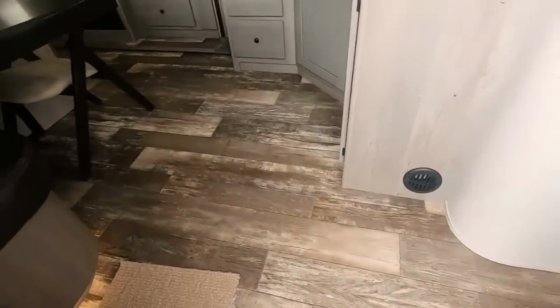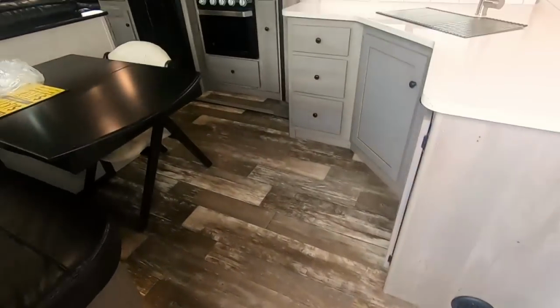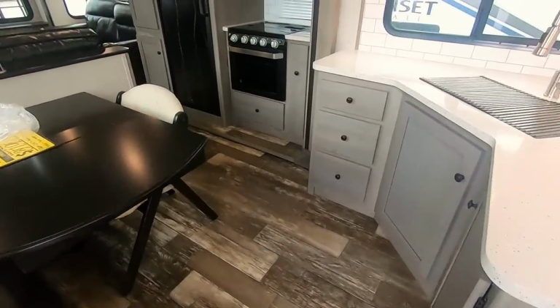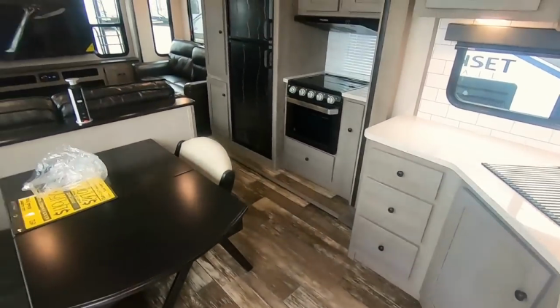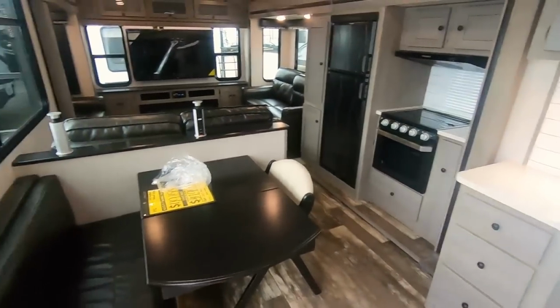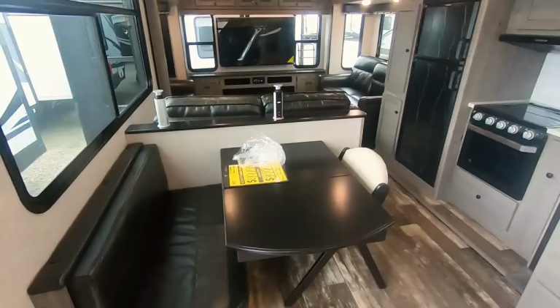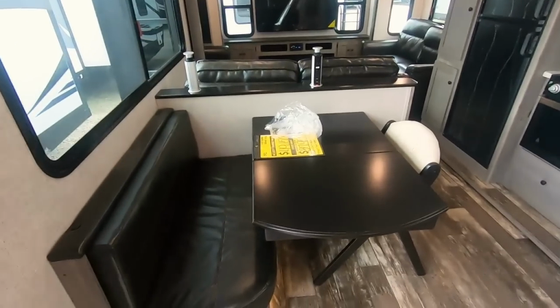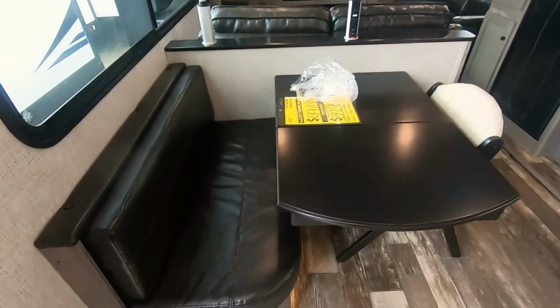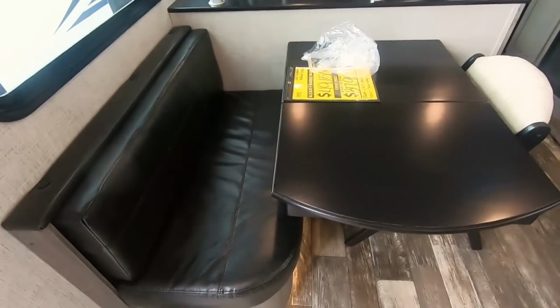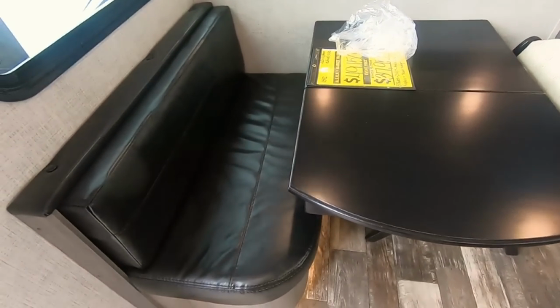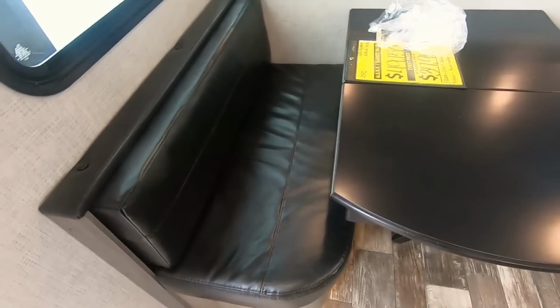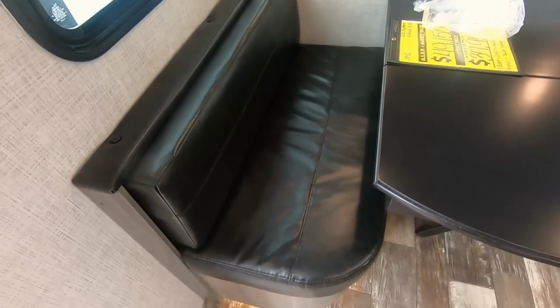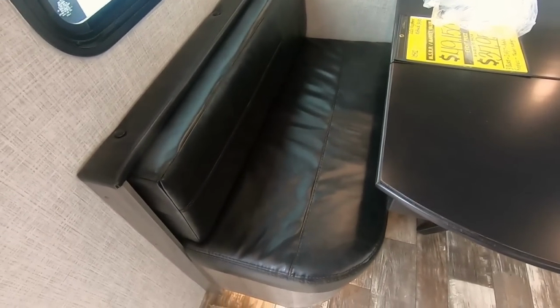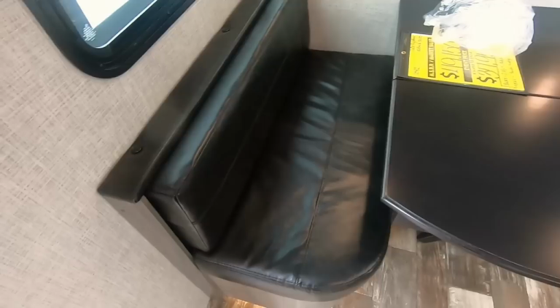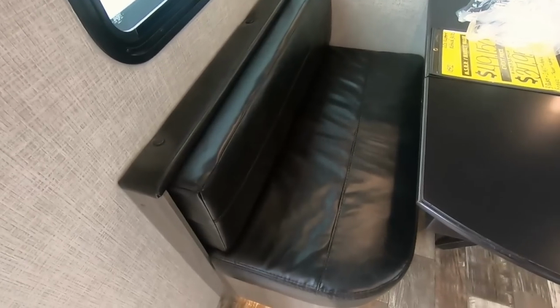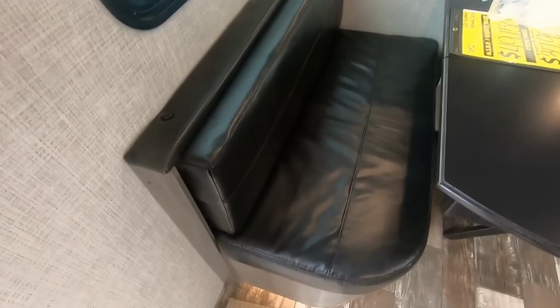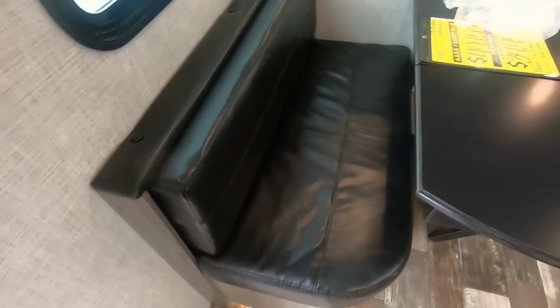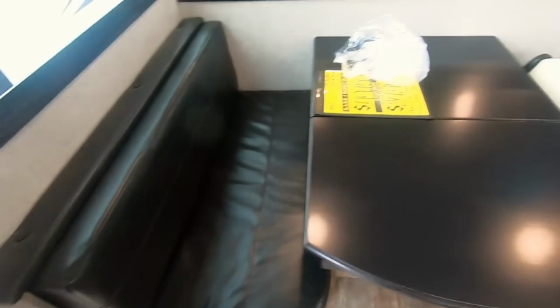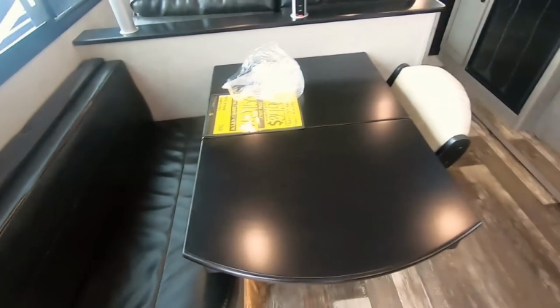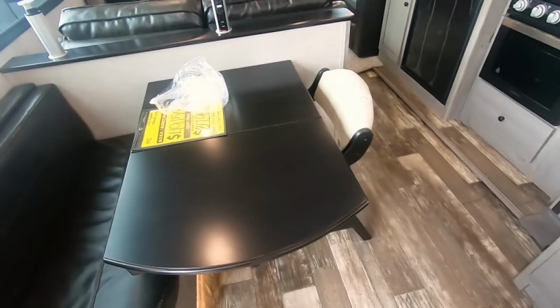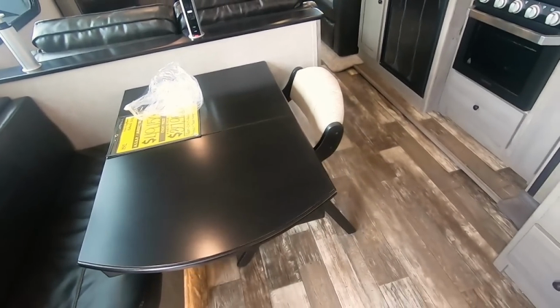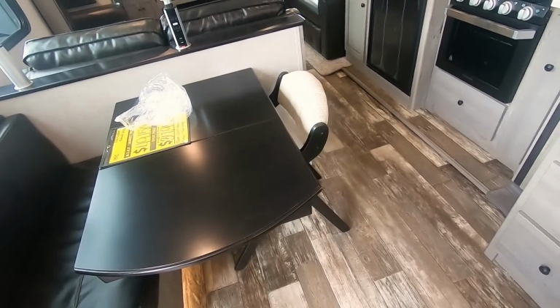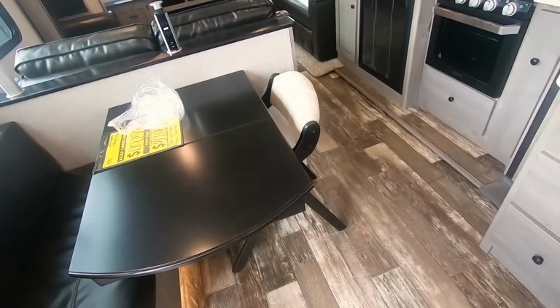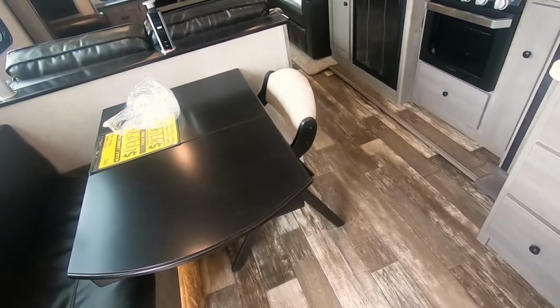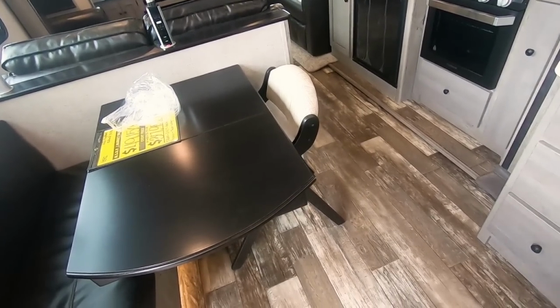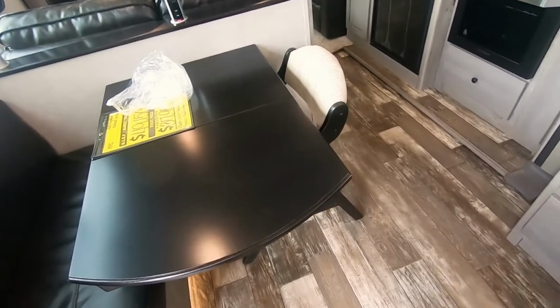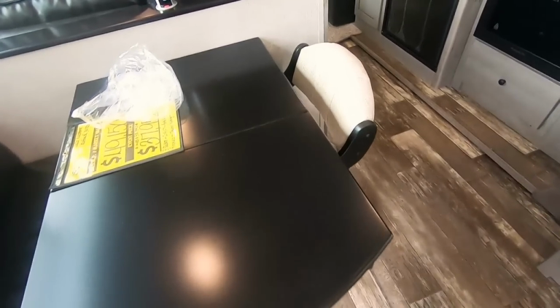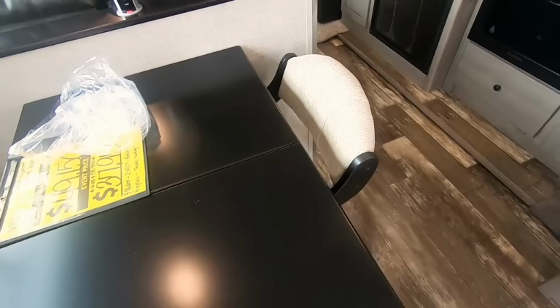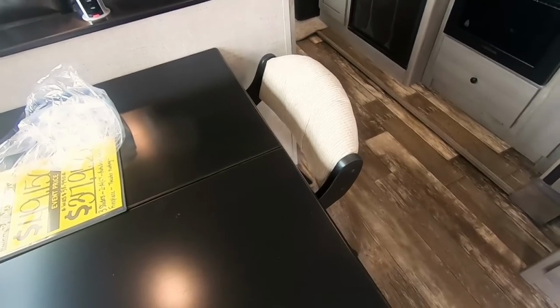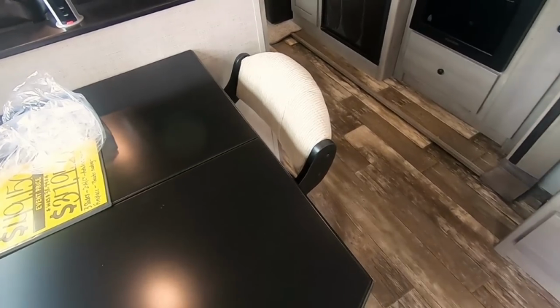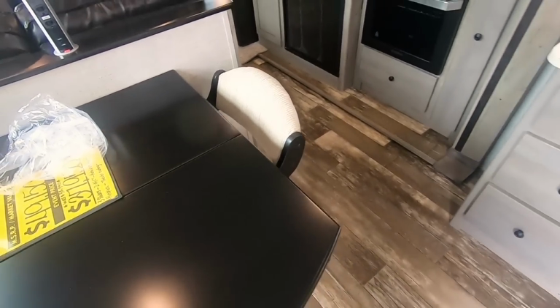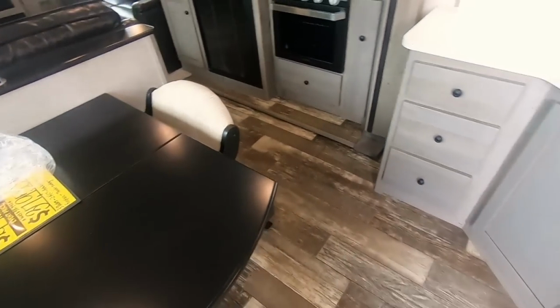We've got nice steps that come all the way down to the ground. This trailer weighs 8,500 pounds. Here's your dinette area — we've got like half of a booth here that will lift up with storage underneath, and then two folding chairs that go here. We've only got one out right now; the other one is in the closet.